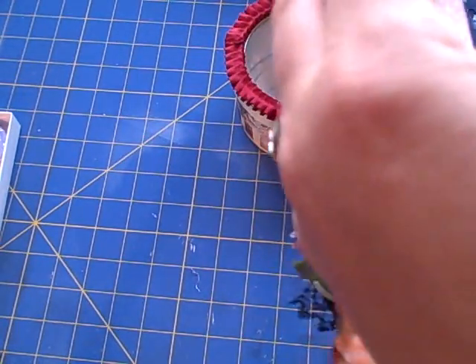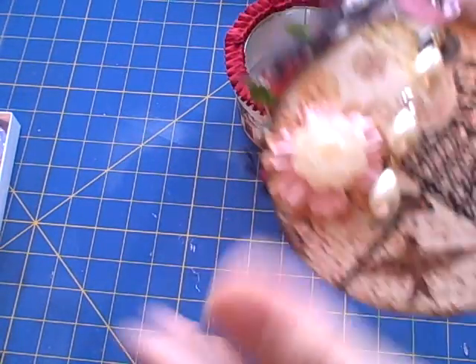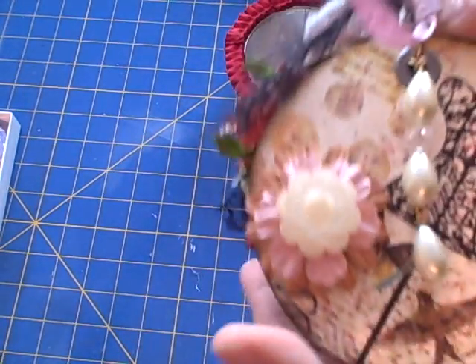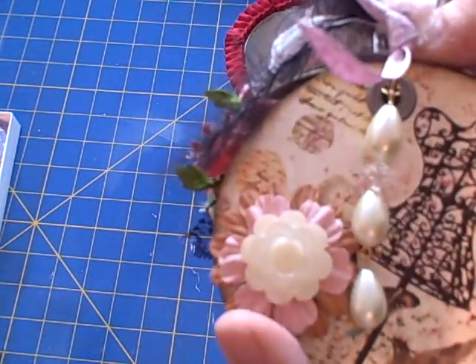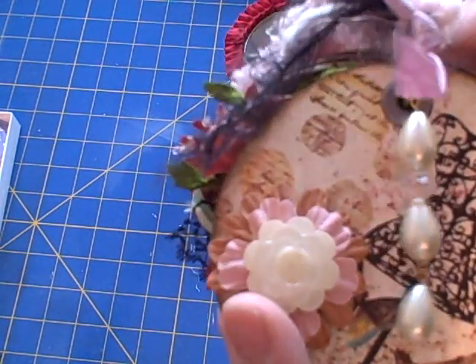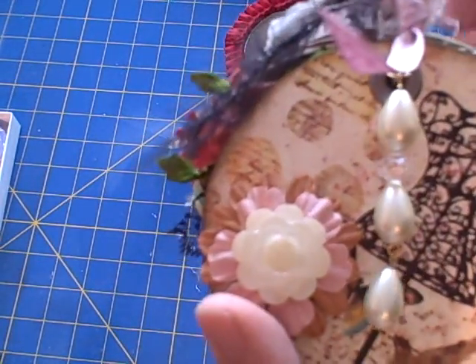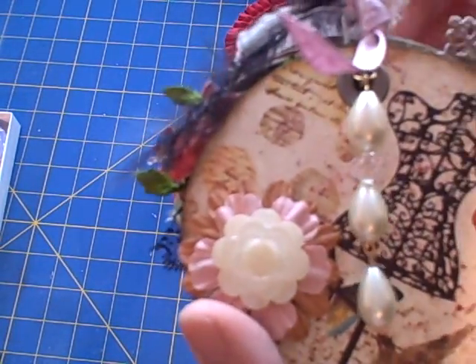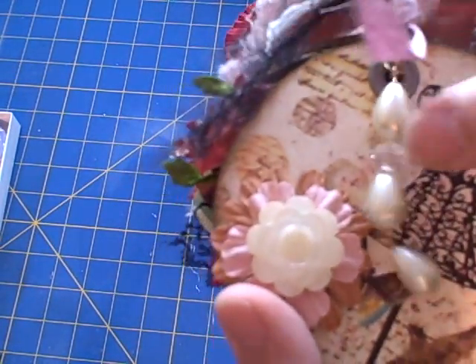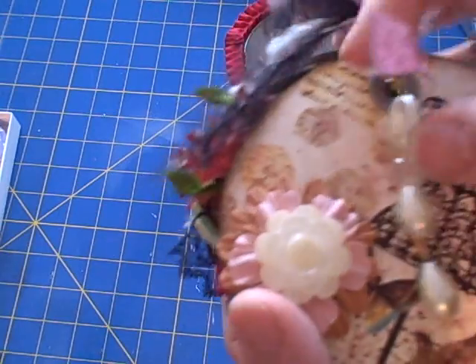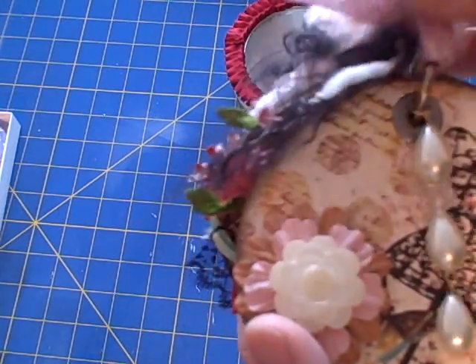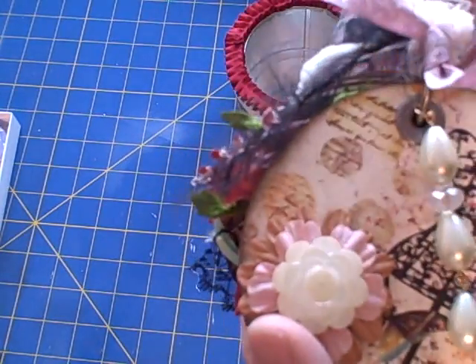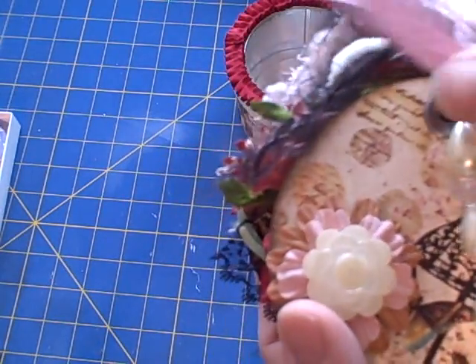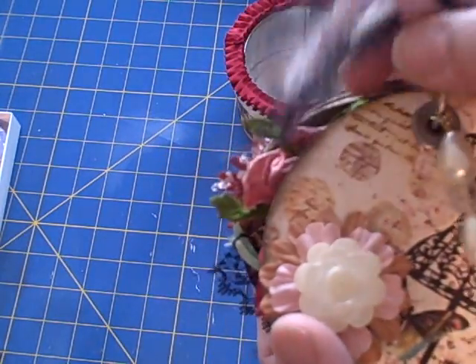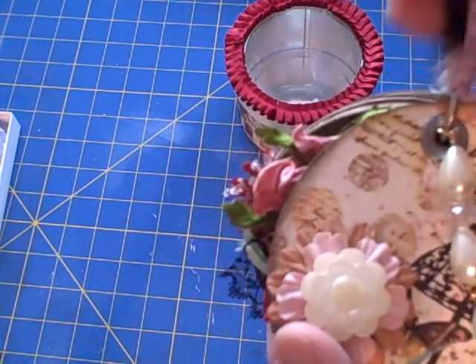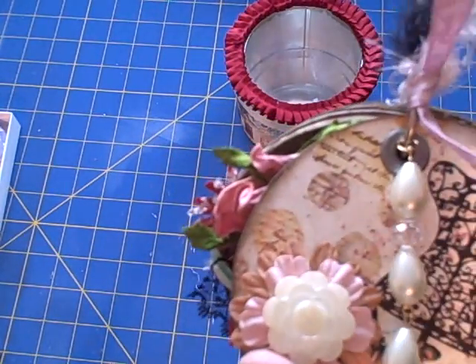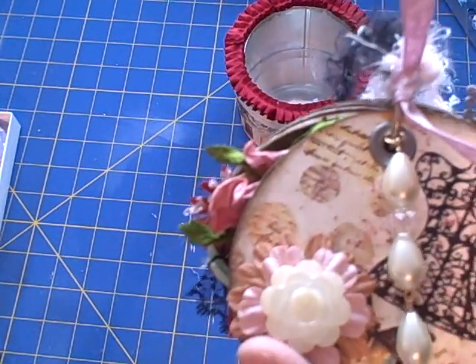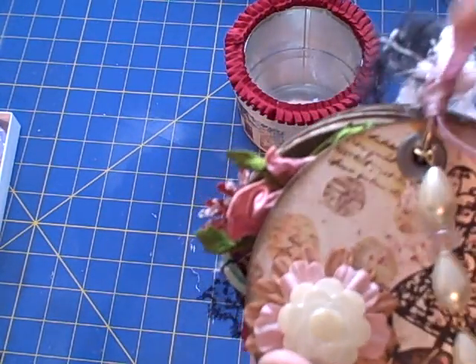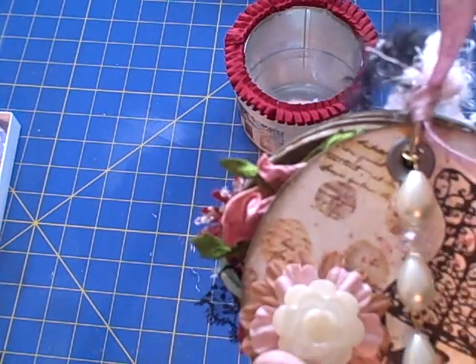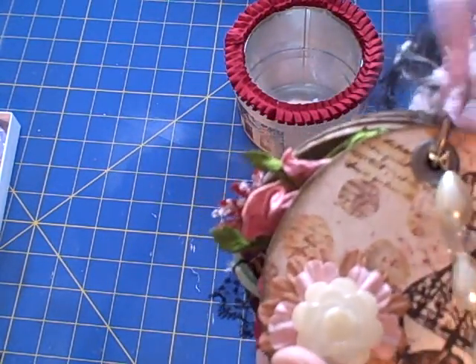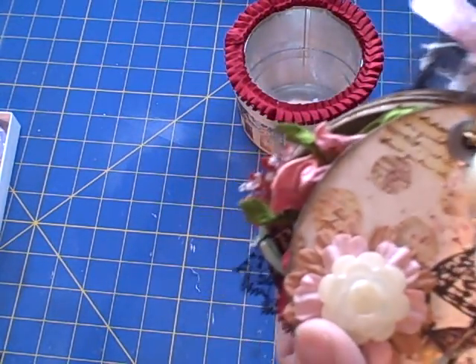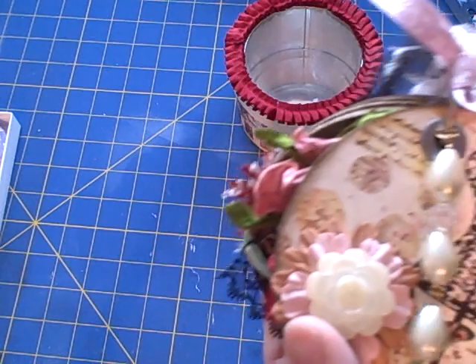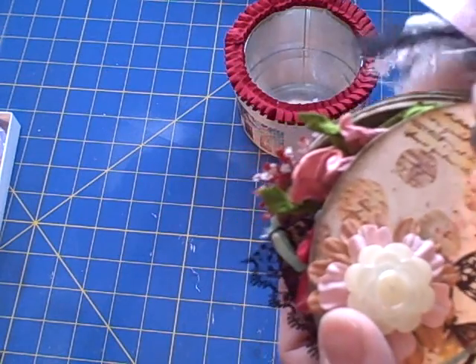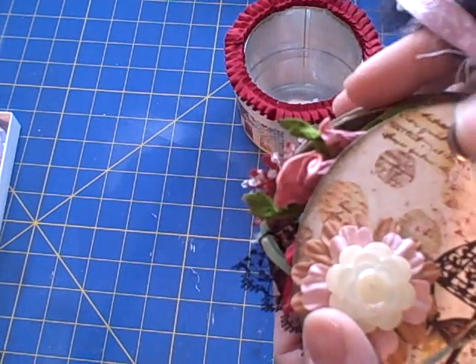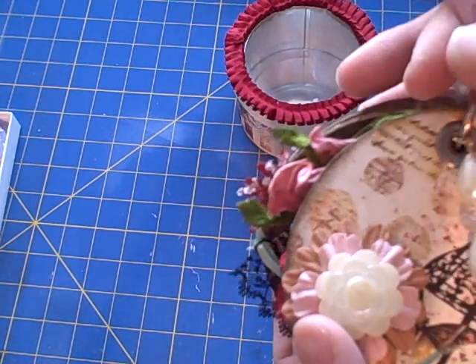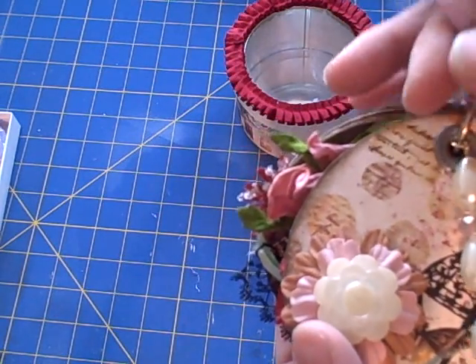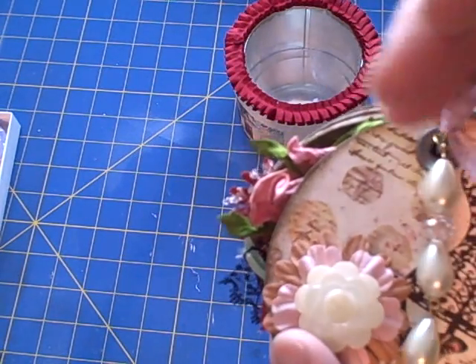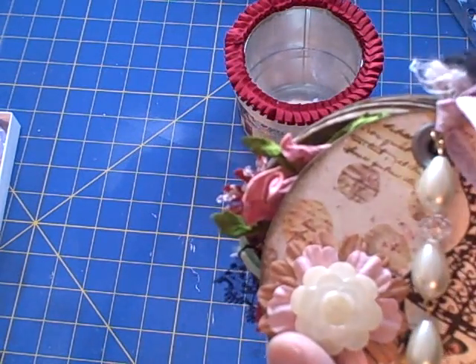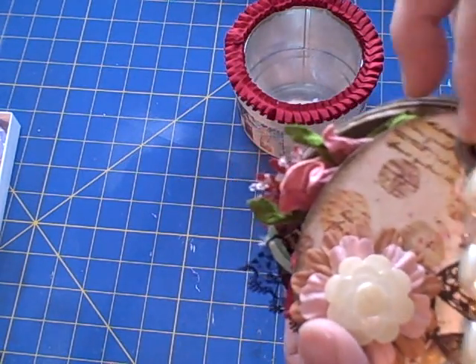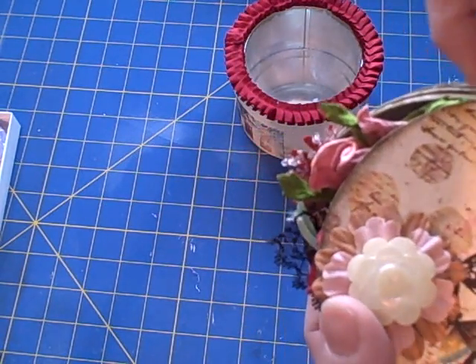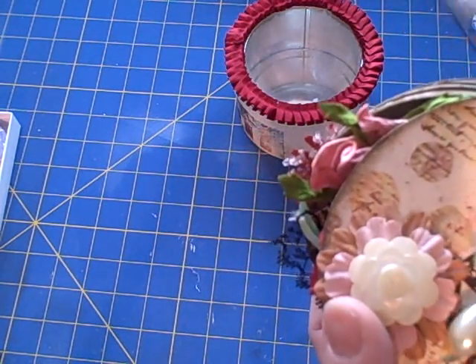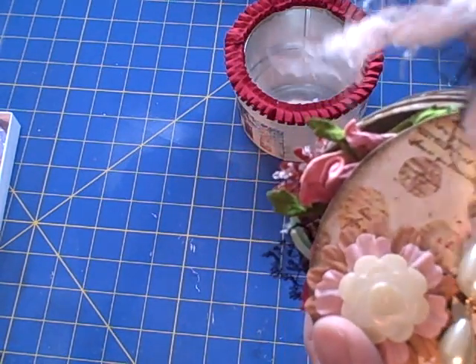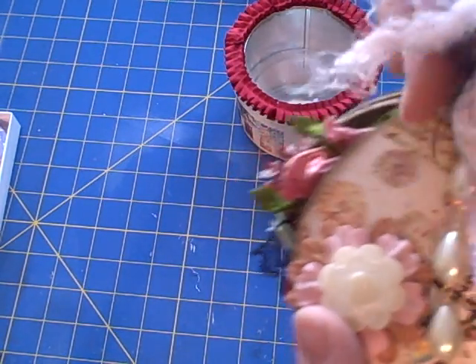This mini is using the Prima Pastiche collection. I purchased this from Jen at Live Teach Create and it's just beautiful paper. I love the colors, the style of it — it's just gorgeous.